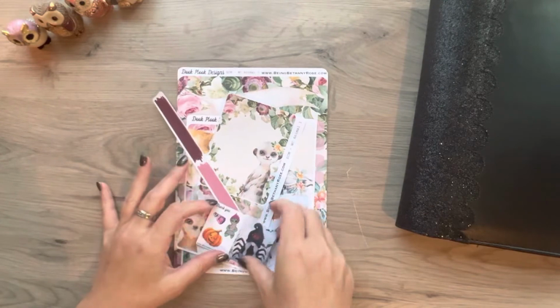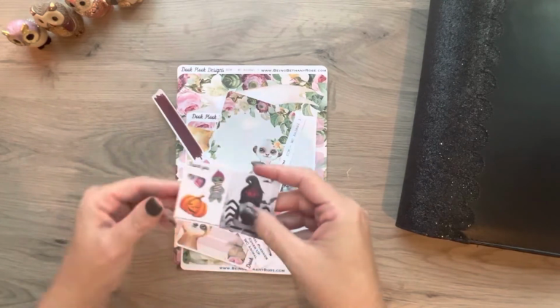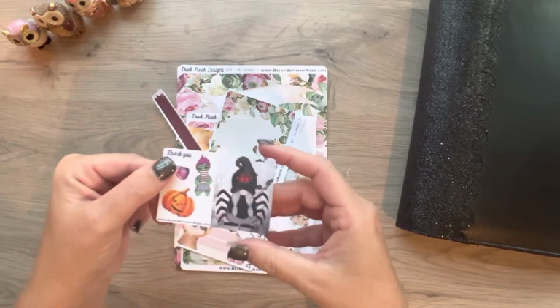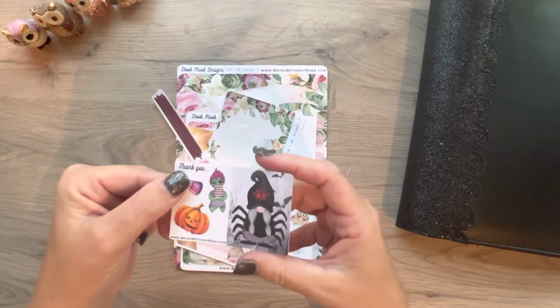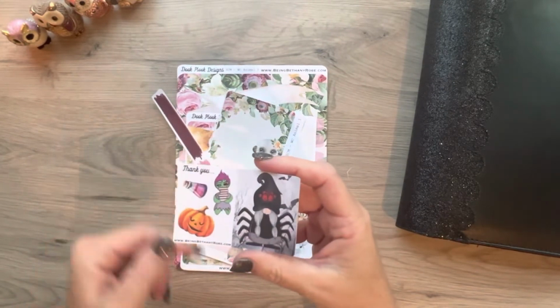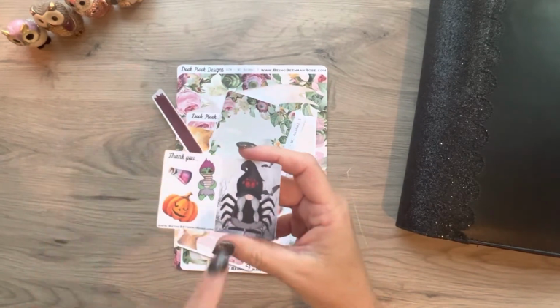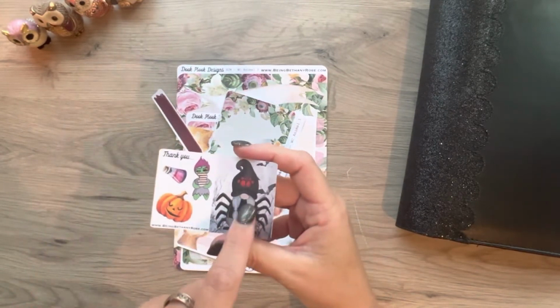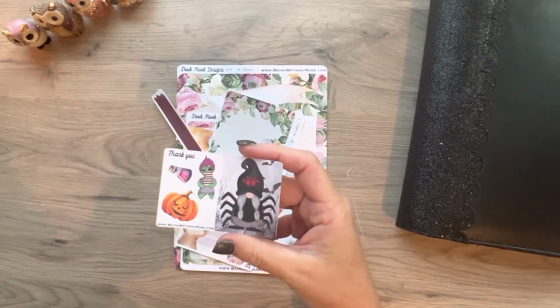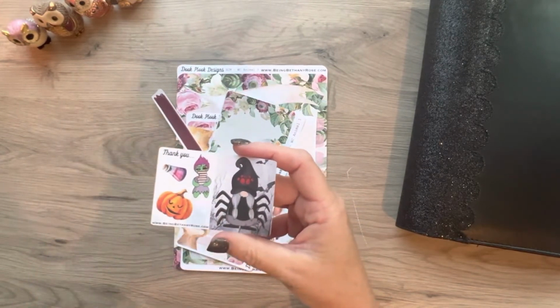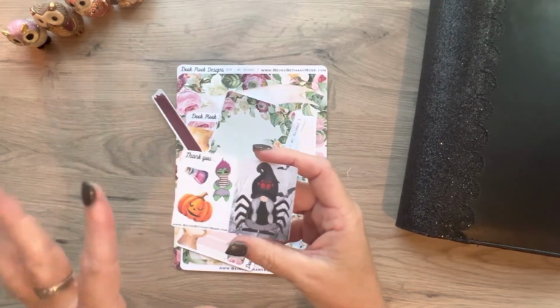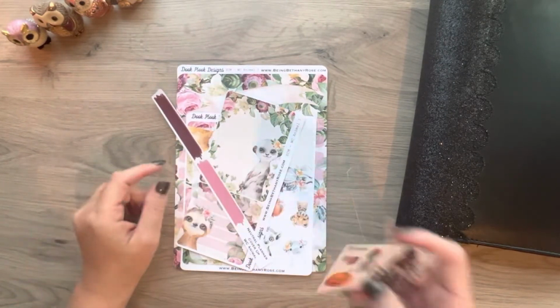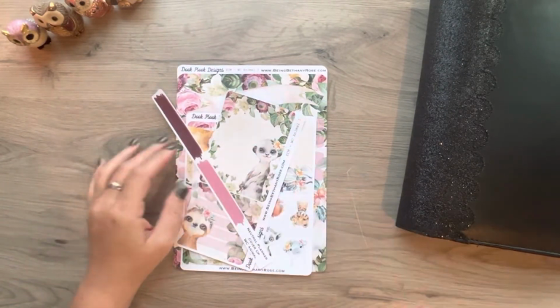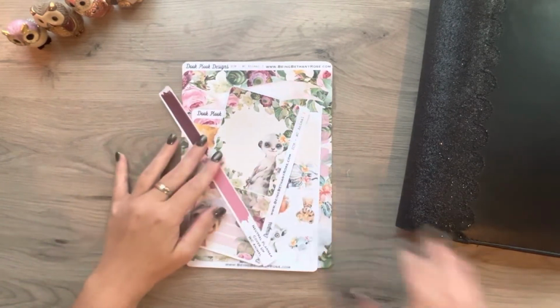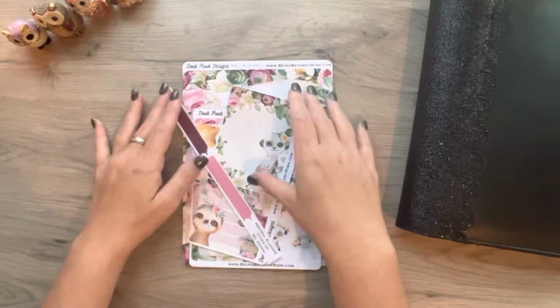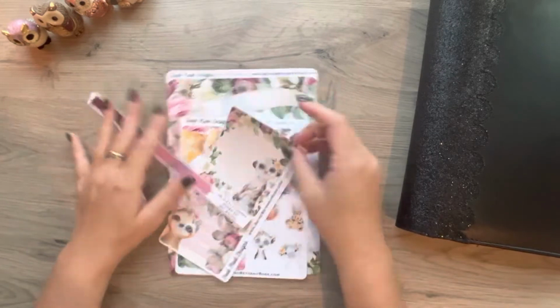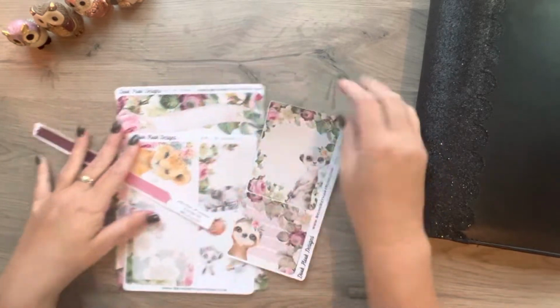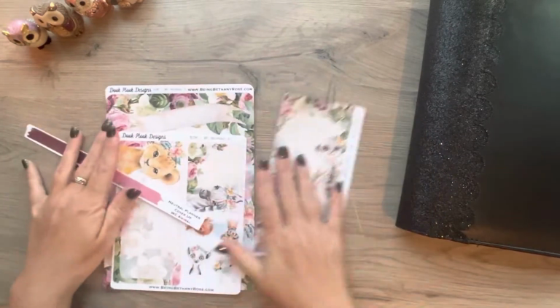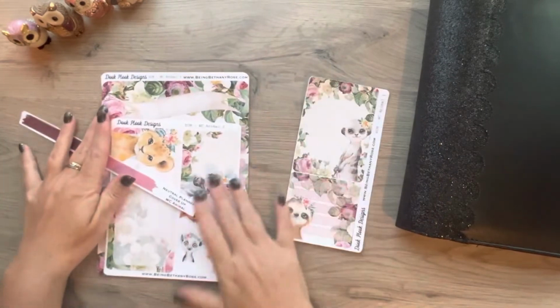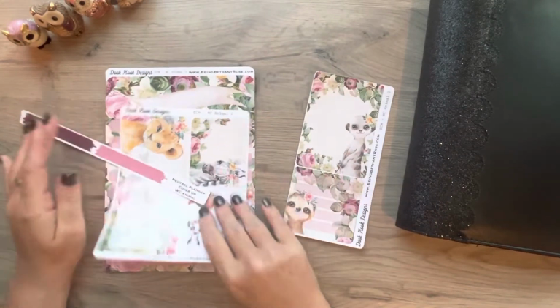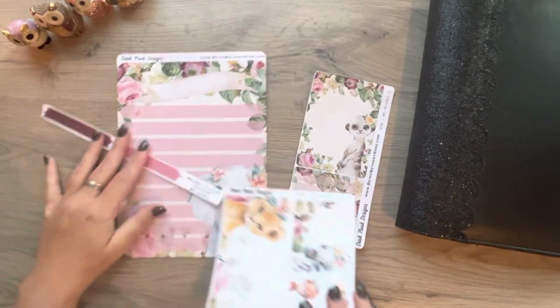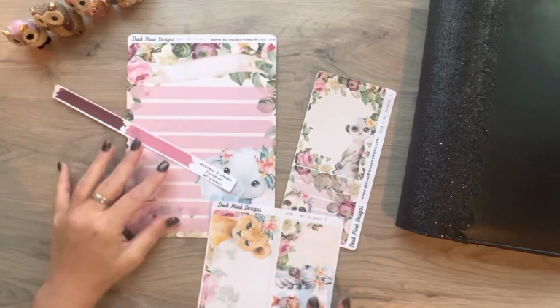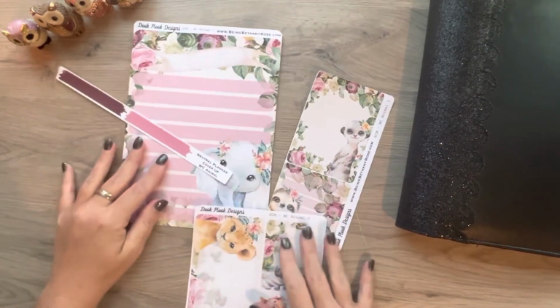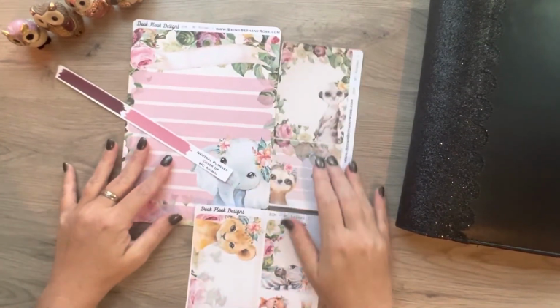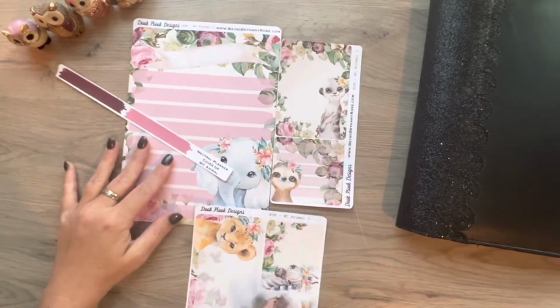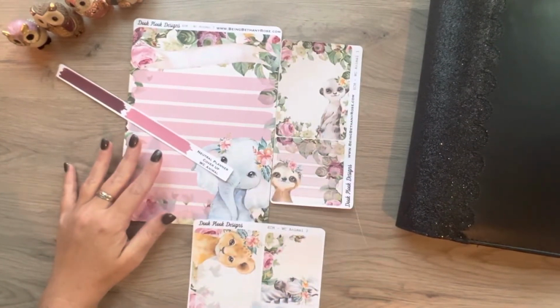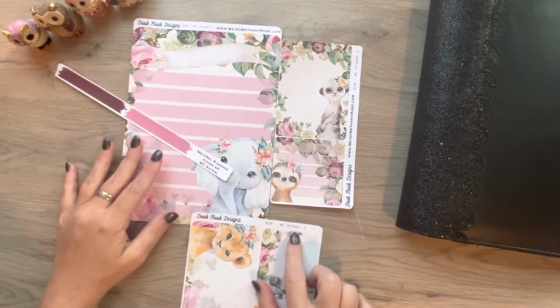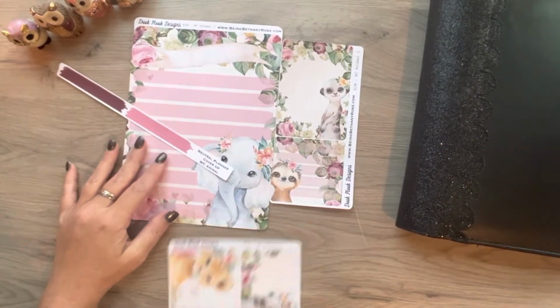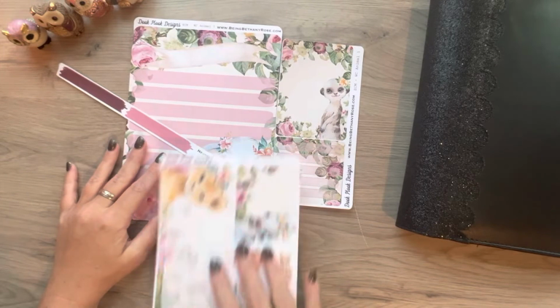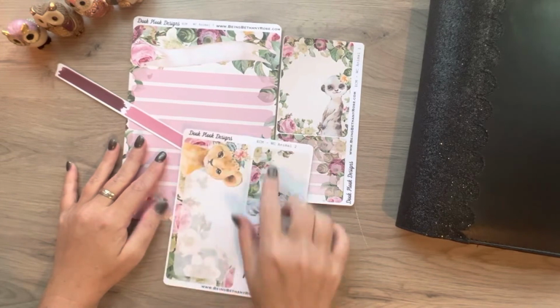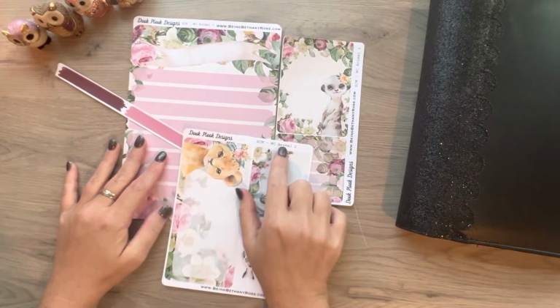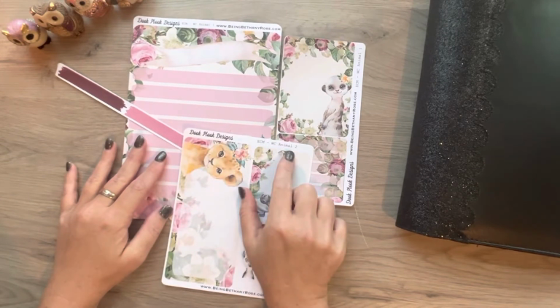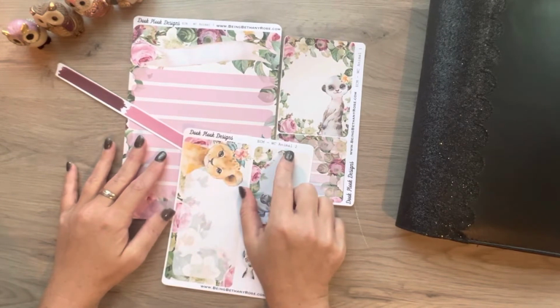Oh, and this is such a cute freebie. Look at that — they have the gnomes, adorable! So this is a pack that I got and it's called WC Animal 2.